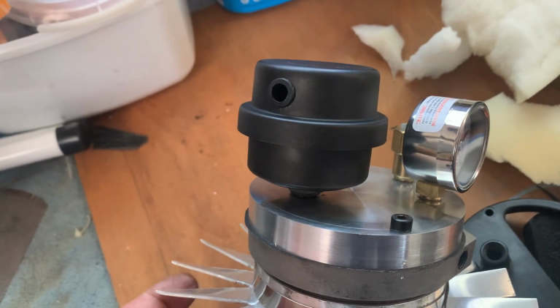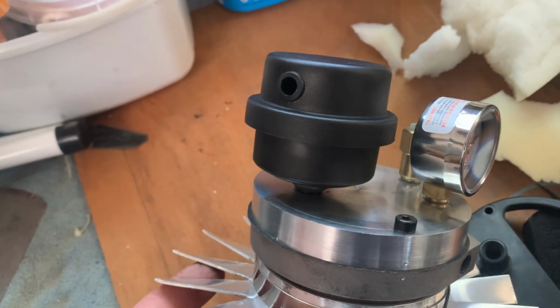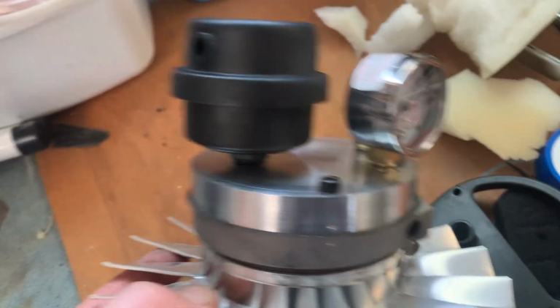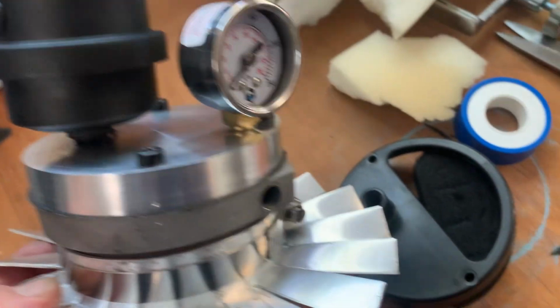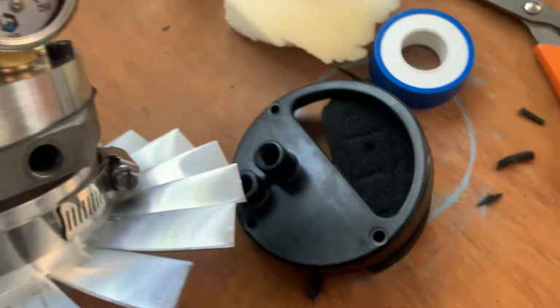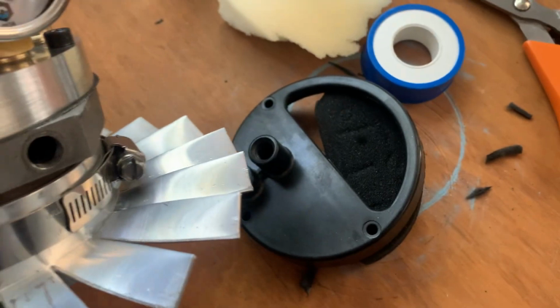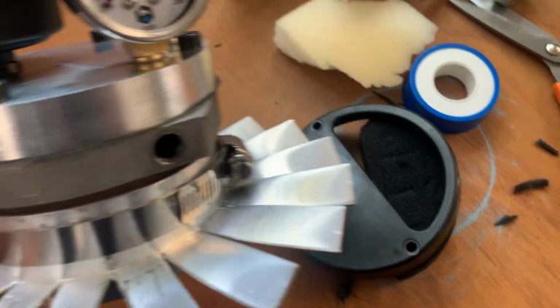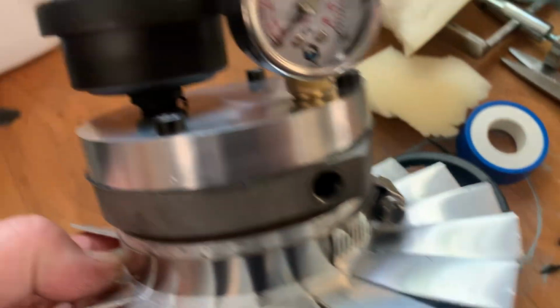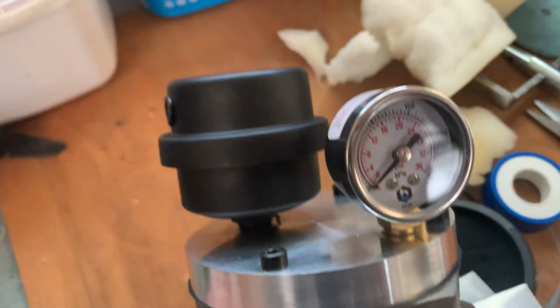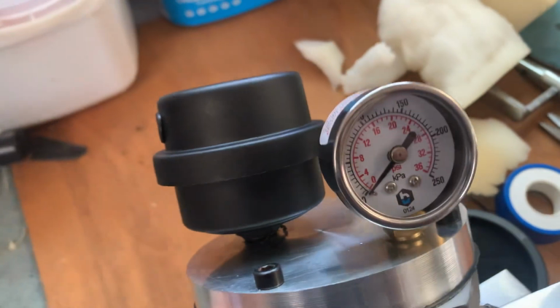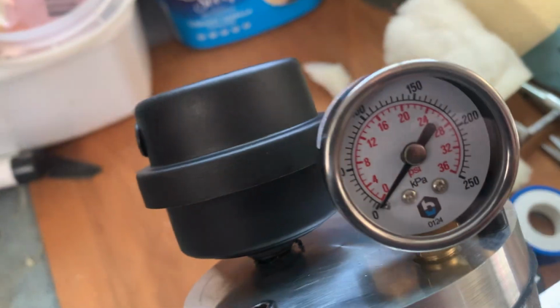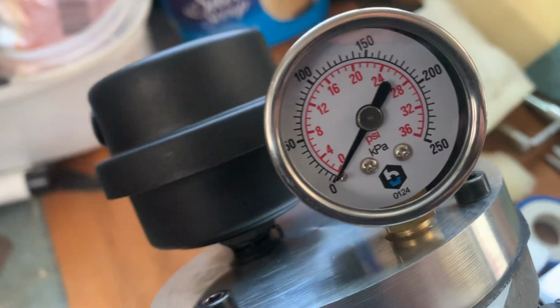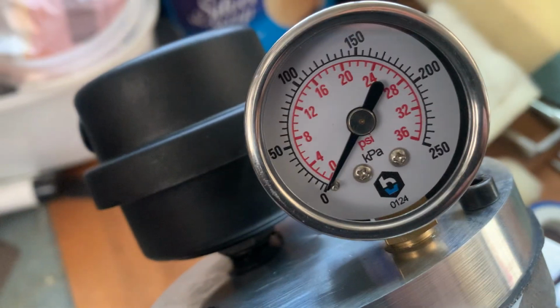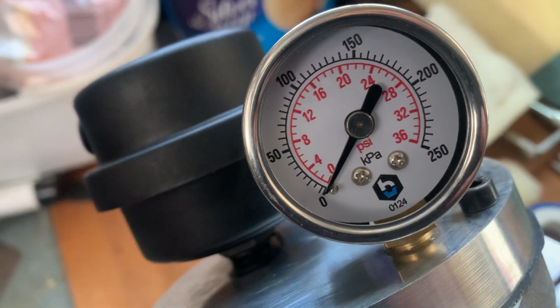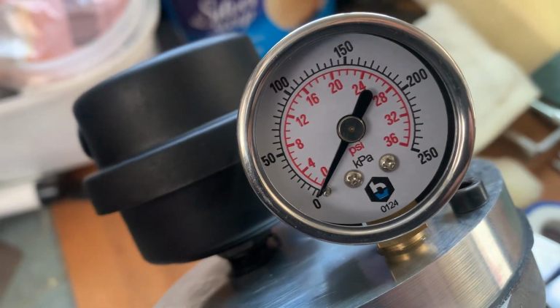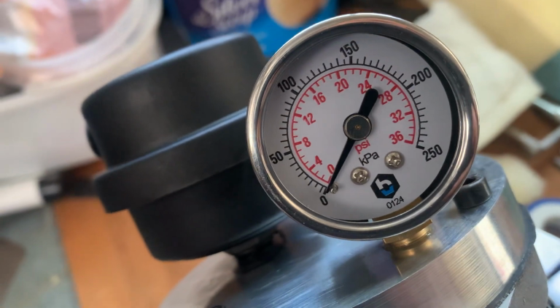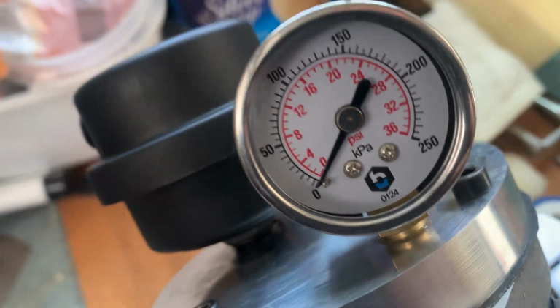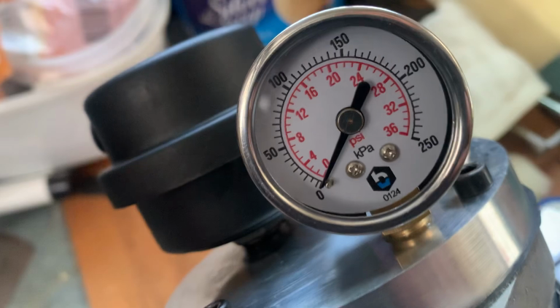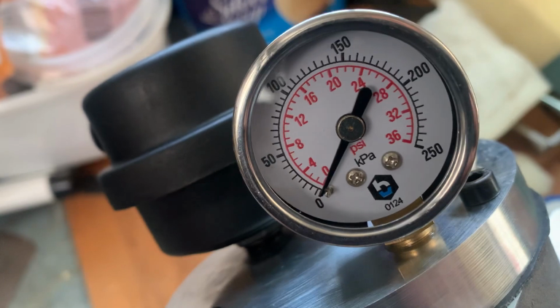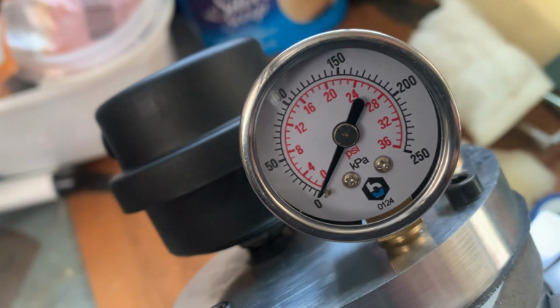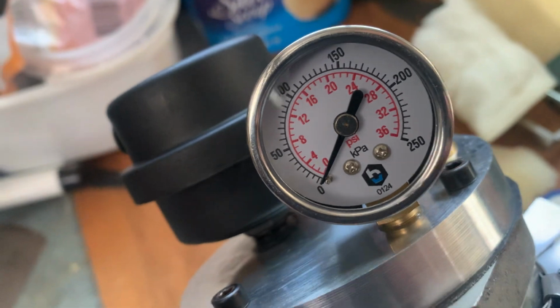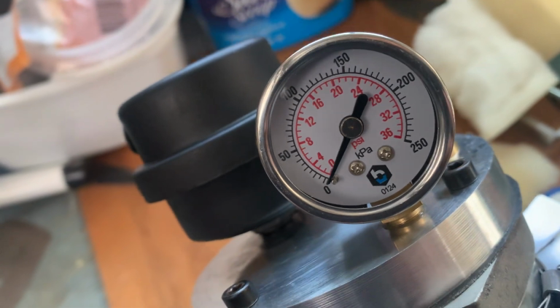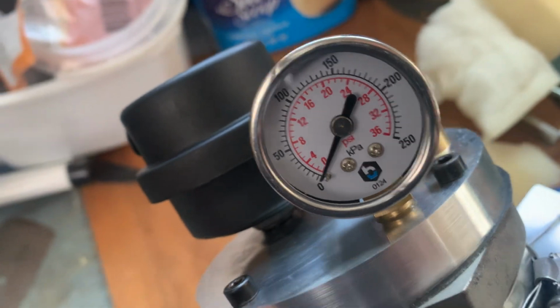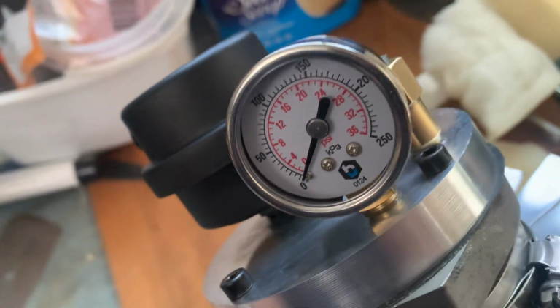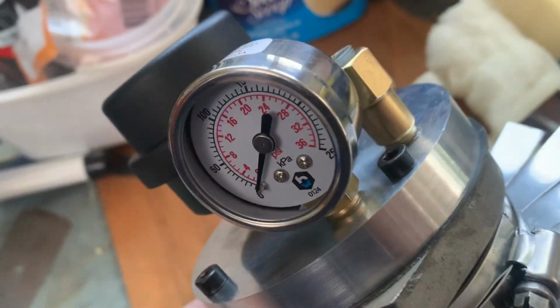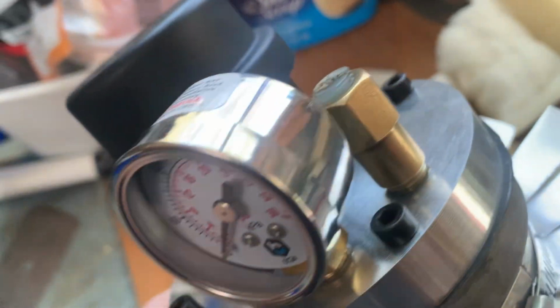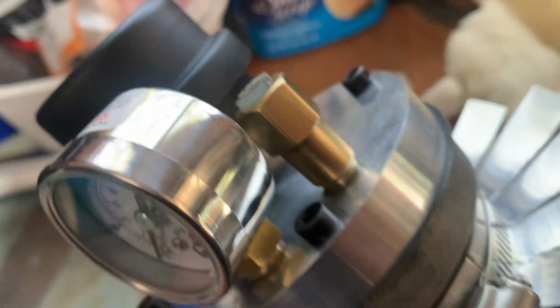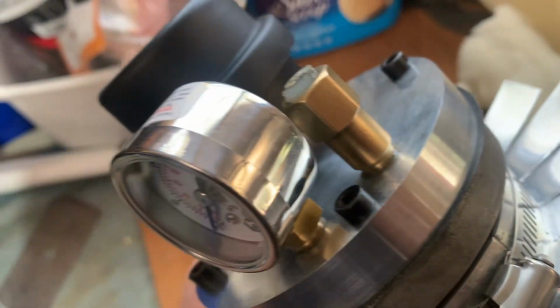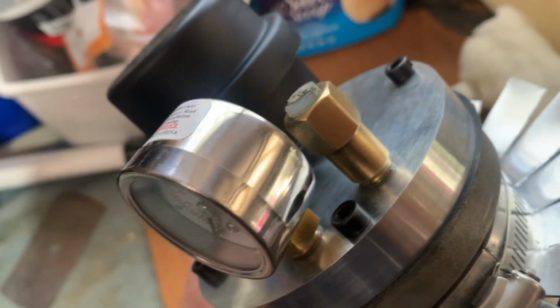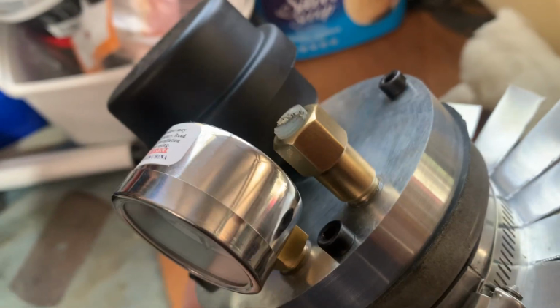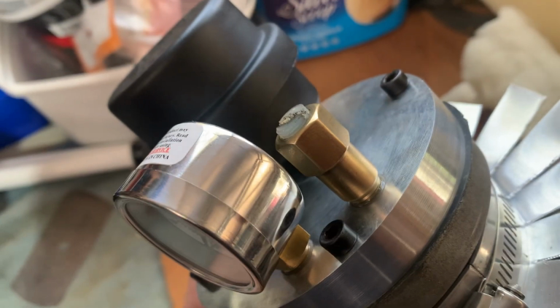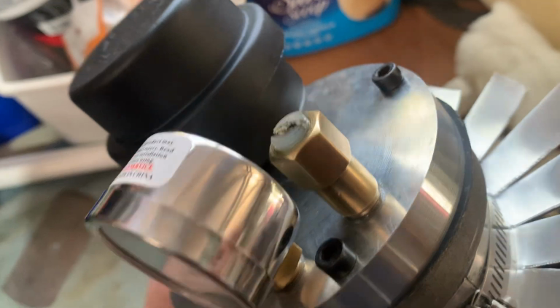We've gone with a compressor air filter — much better filtration than that foam rubbish — and we've gone with a quality pressure gauge, because these Bayrun pressure gauges fail all the time. Then we've got a custom pressure control.